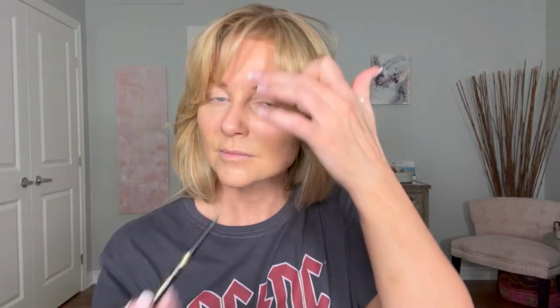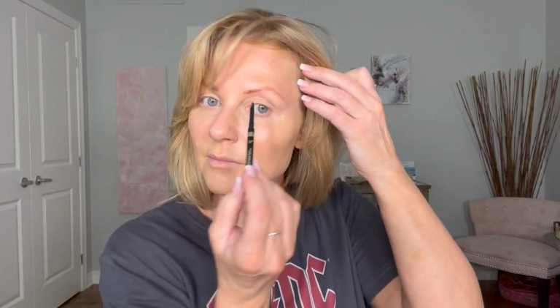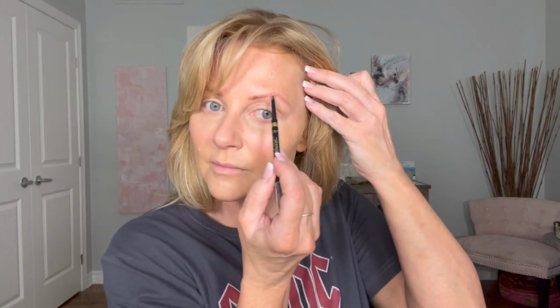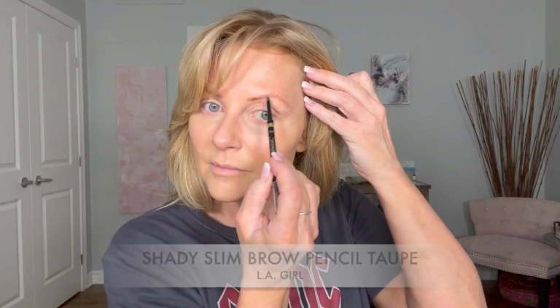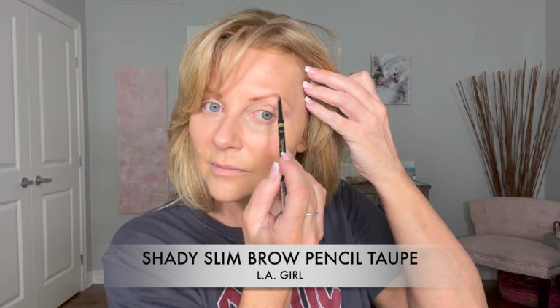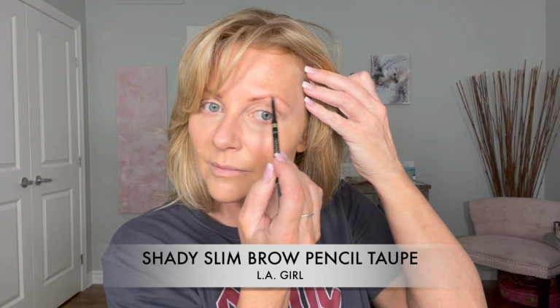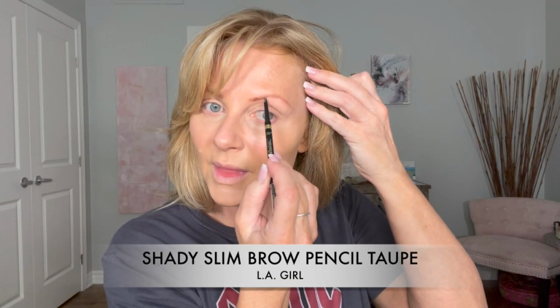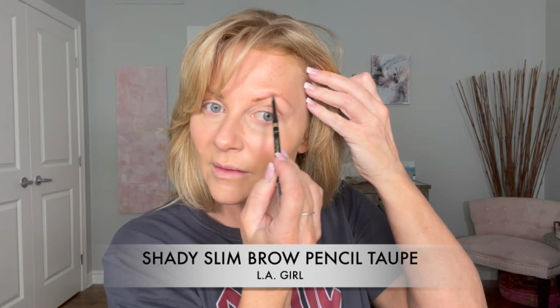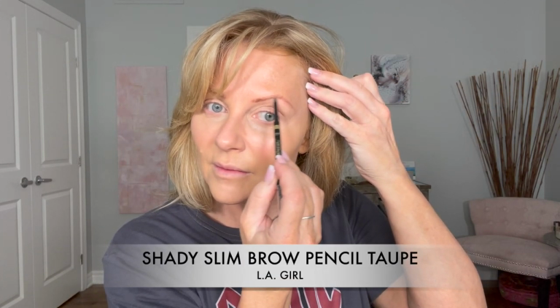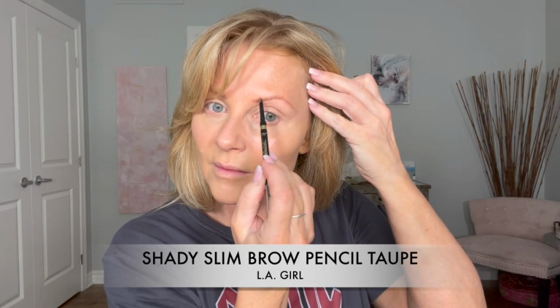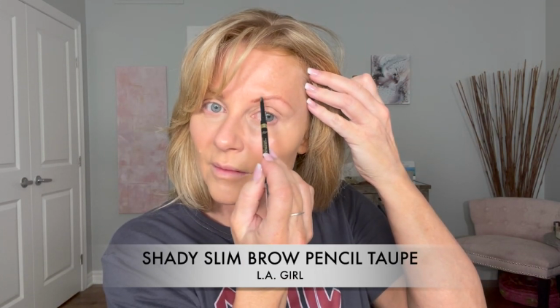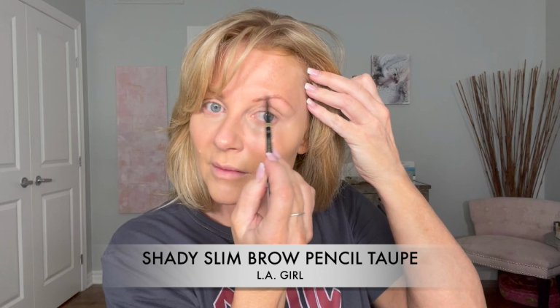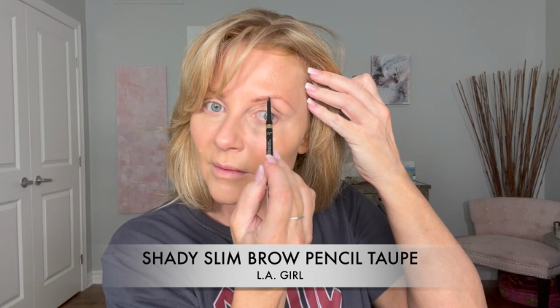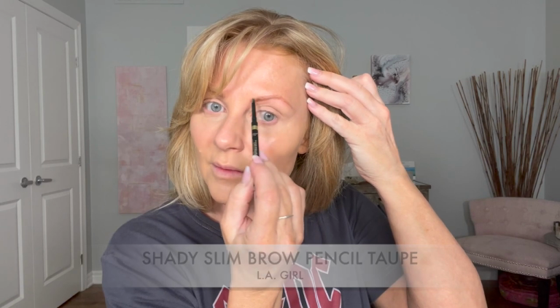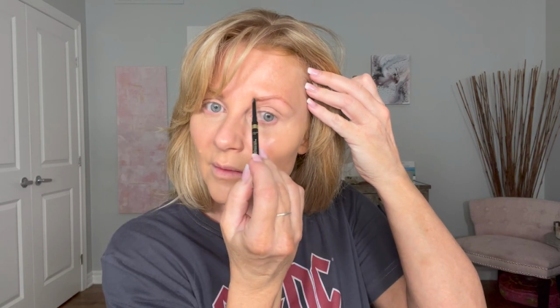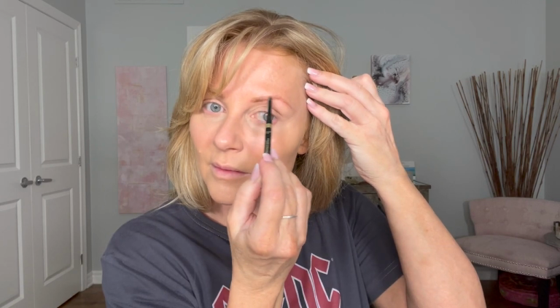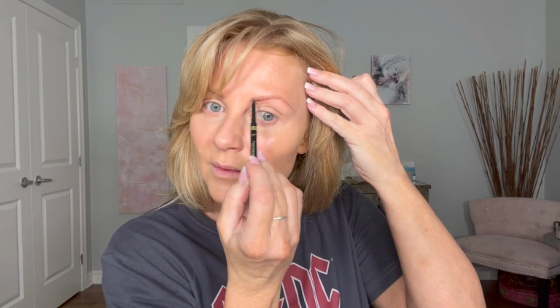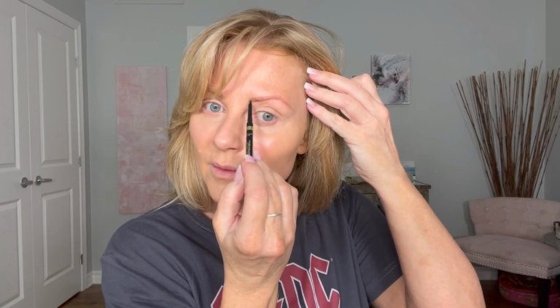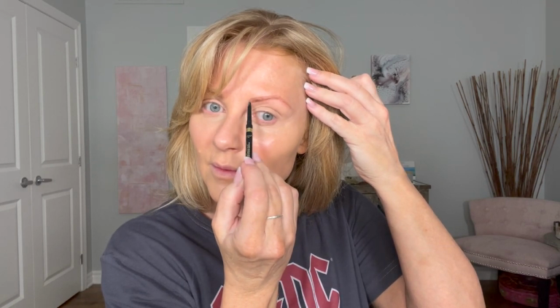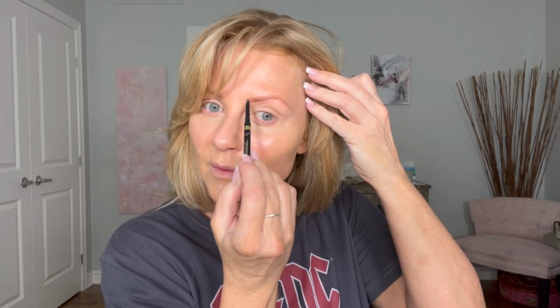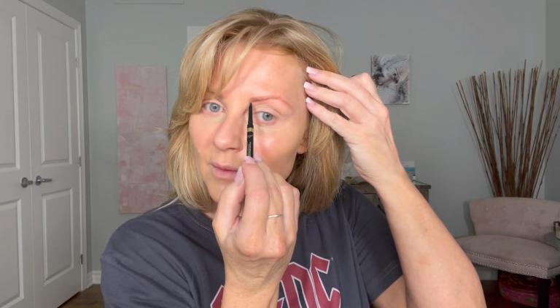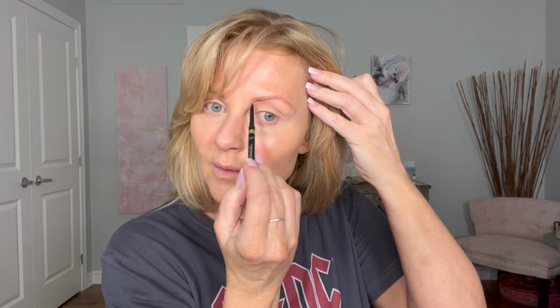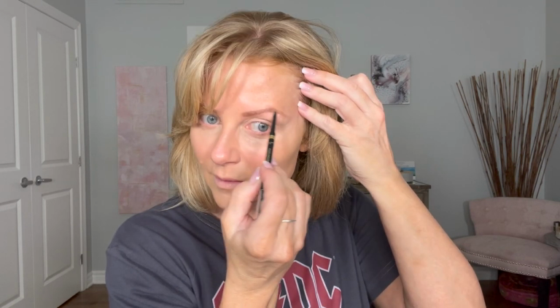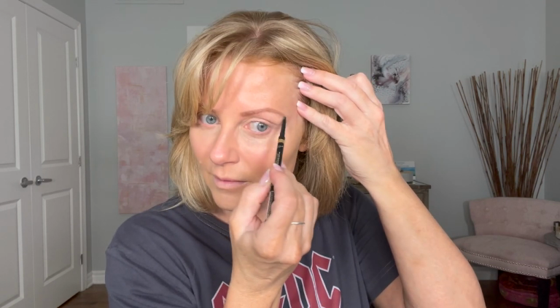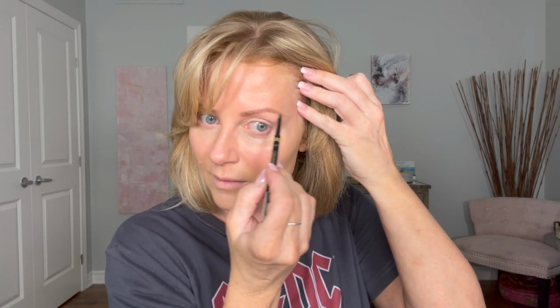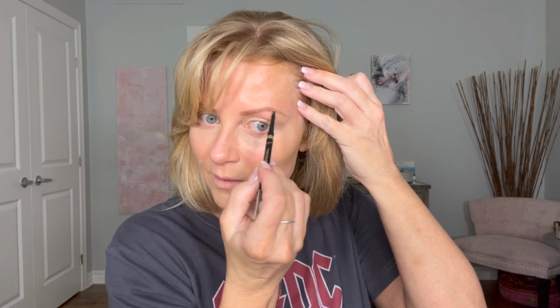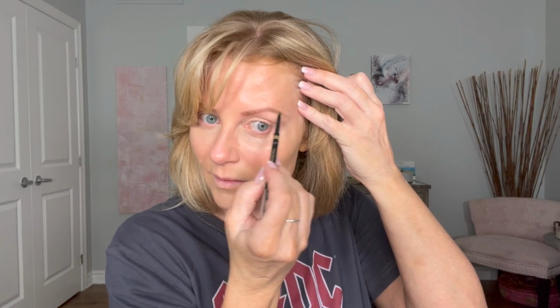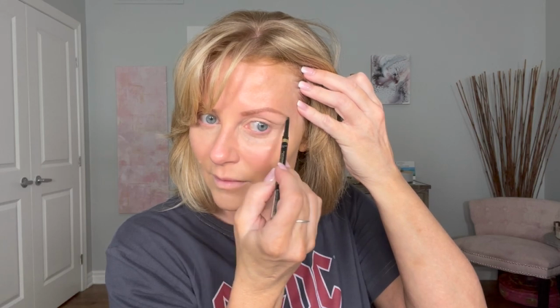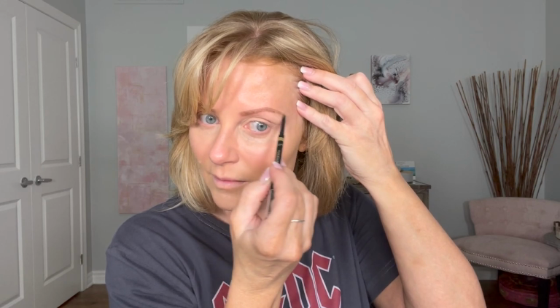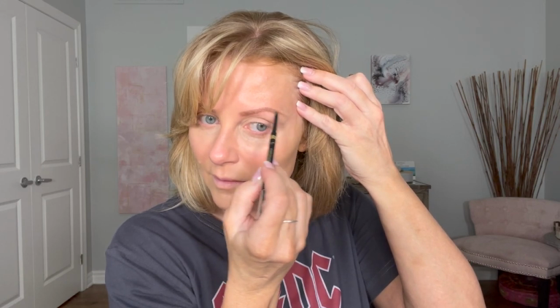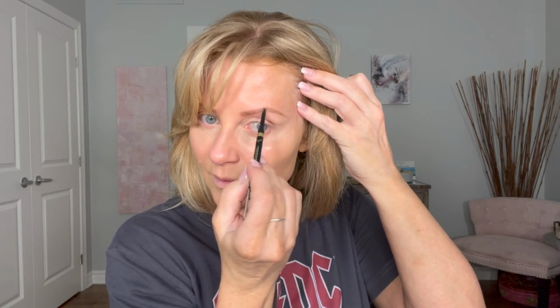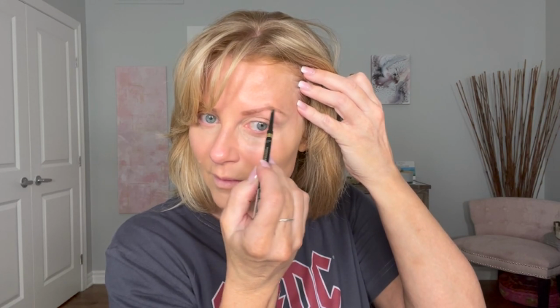The eyebrow pencil I'm using is LA Girl Shady Slim Brow and this is in Ash Brown, but they don't have that anymore it looks like, so this would be very similar to Taupe. I'm not sure if they renamed it but it's the same idea.